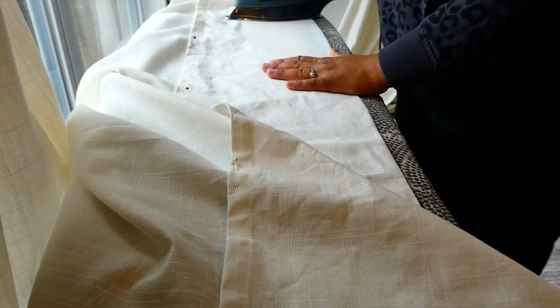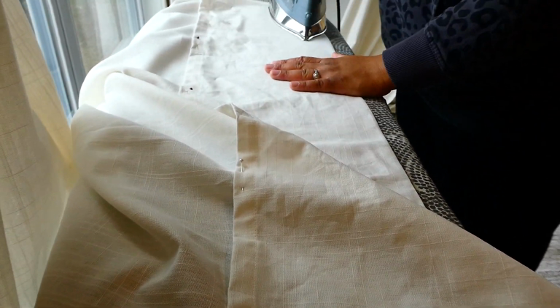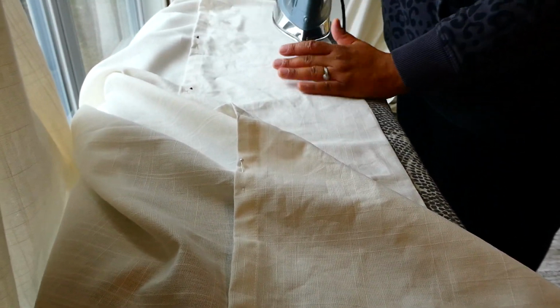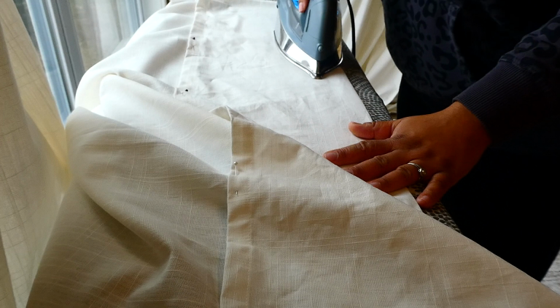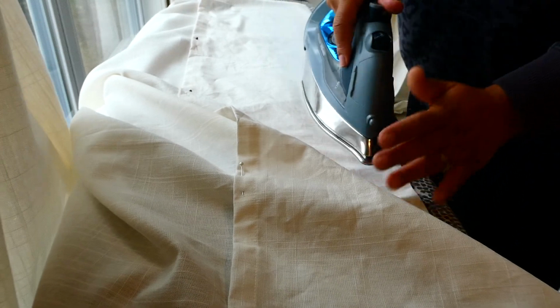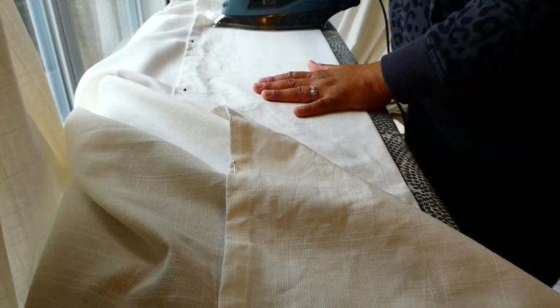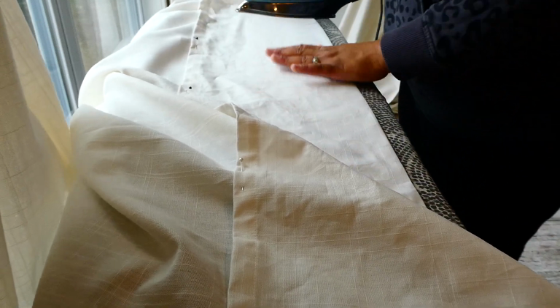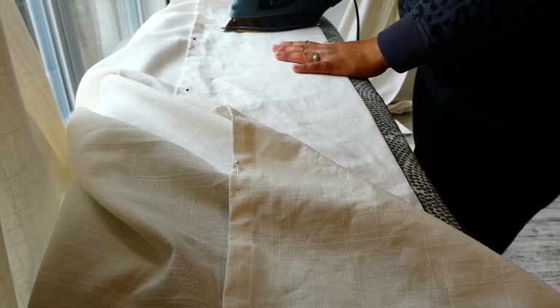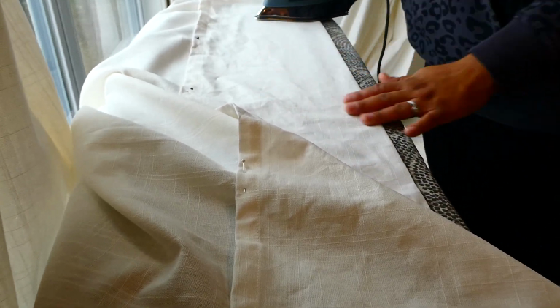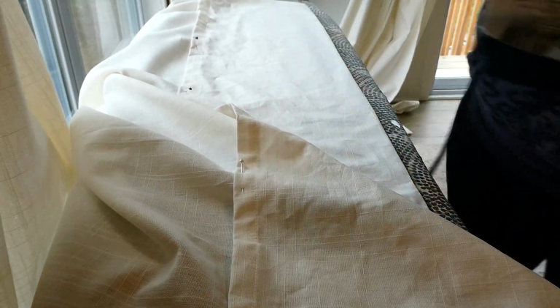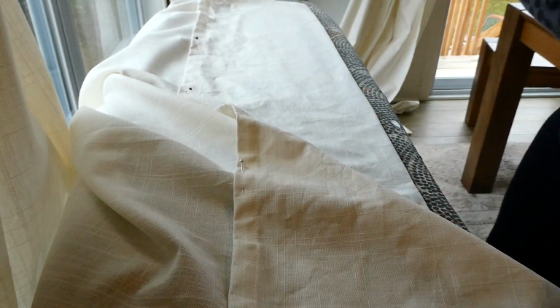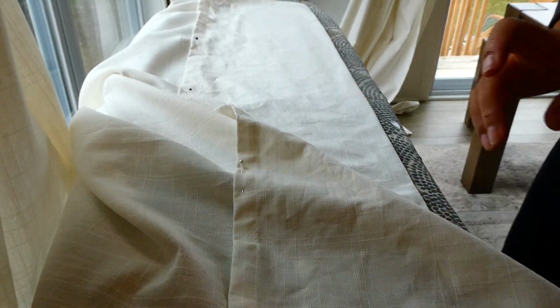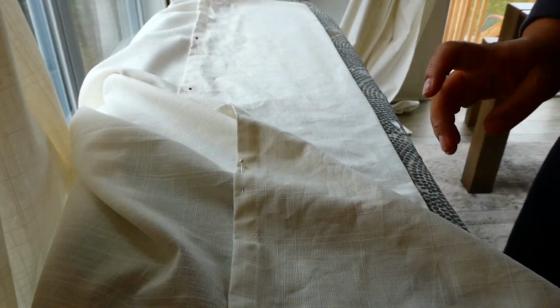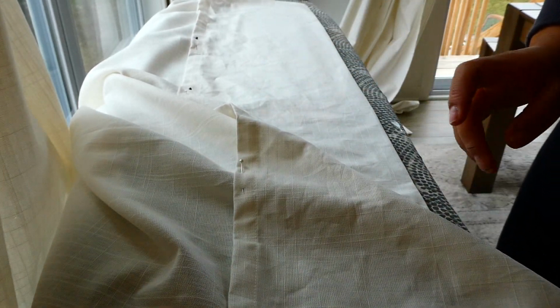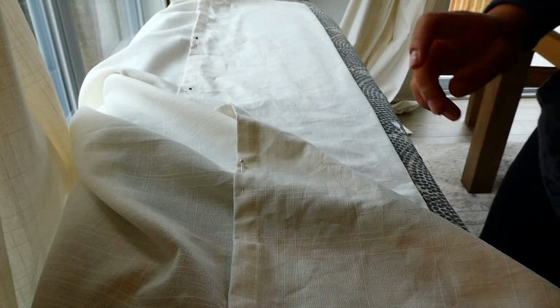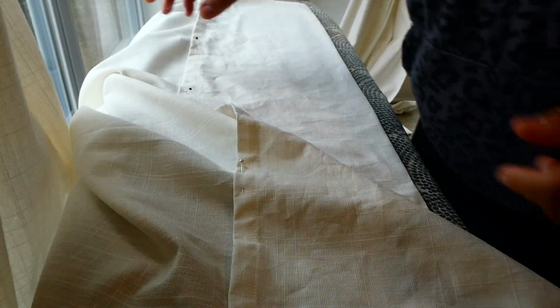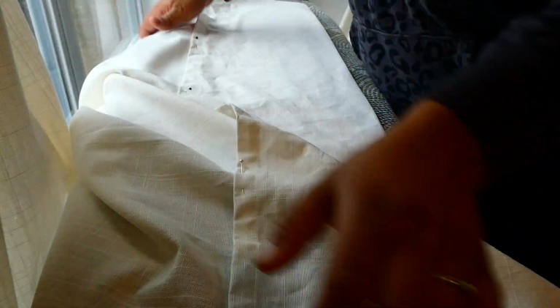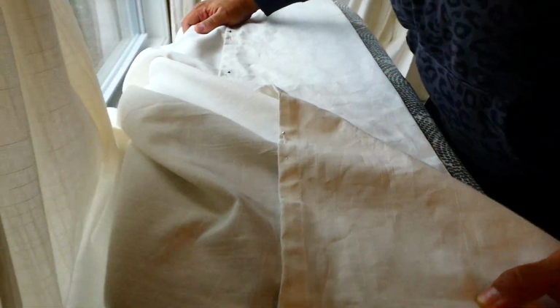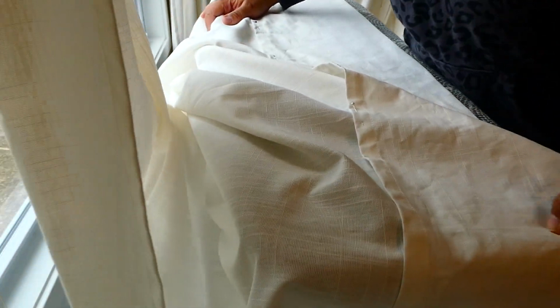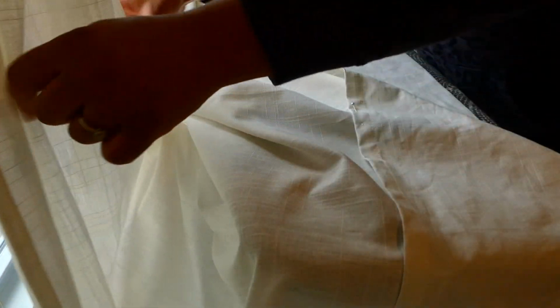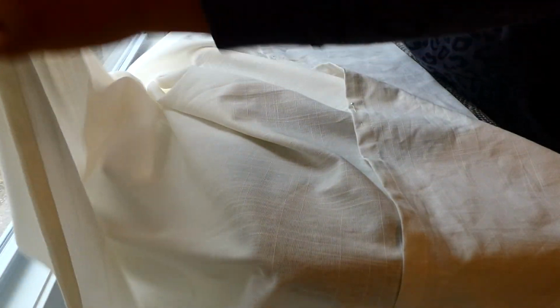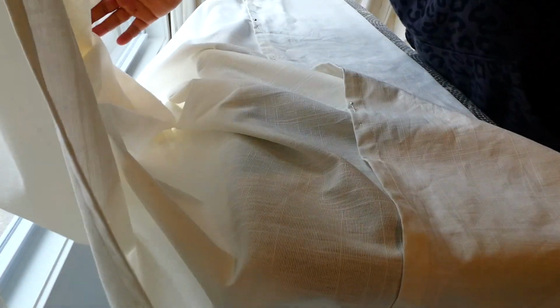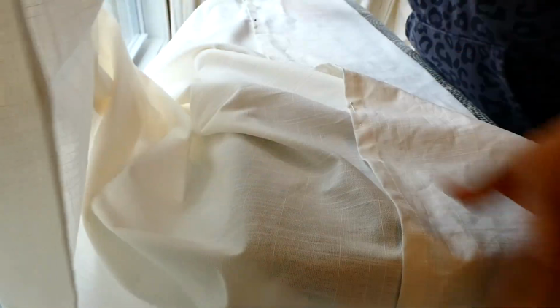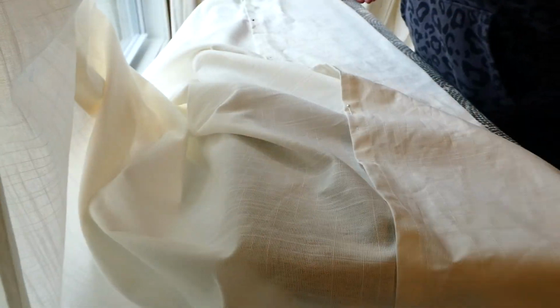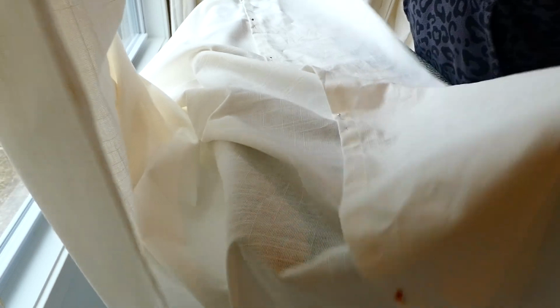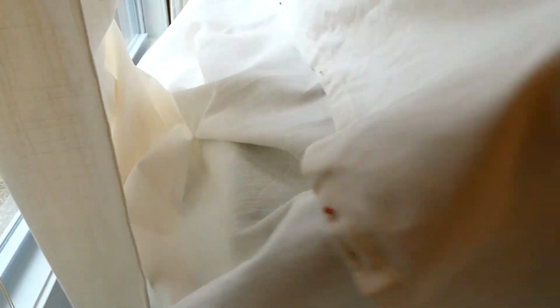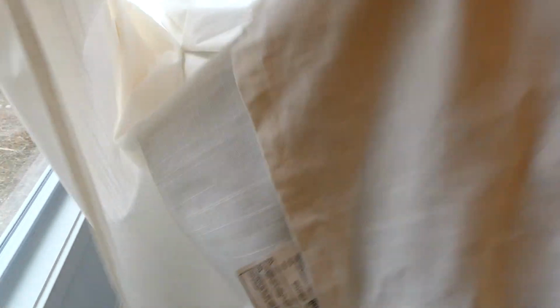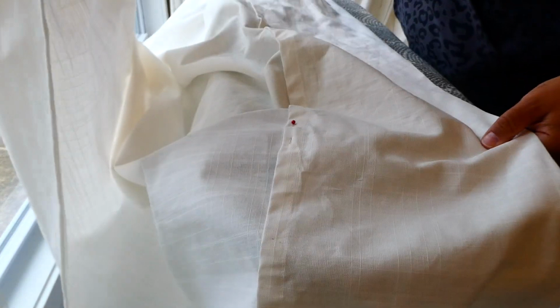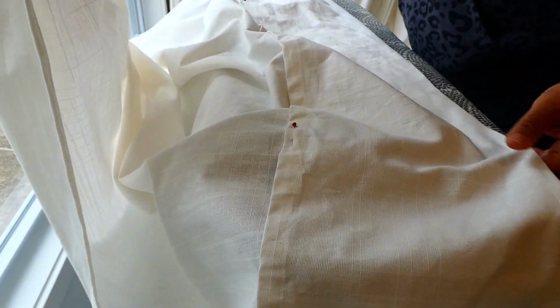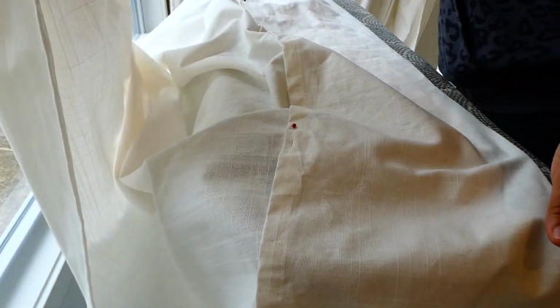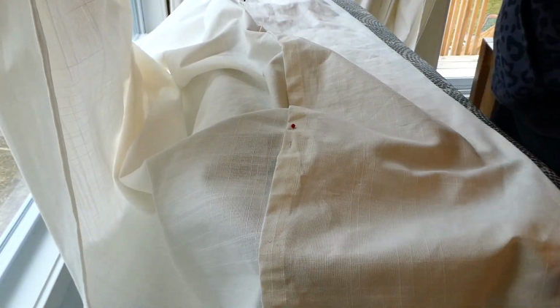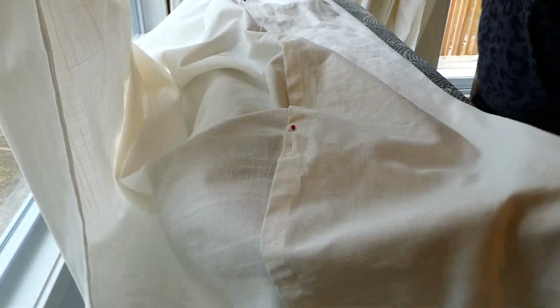So this iron just spit out some yucky stuff — does your iron ever do that? You're going to want to do it on the side that is the back. See how I flipped the curtain? This is the underside of the curtain.